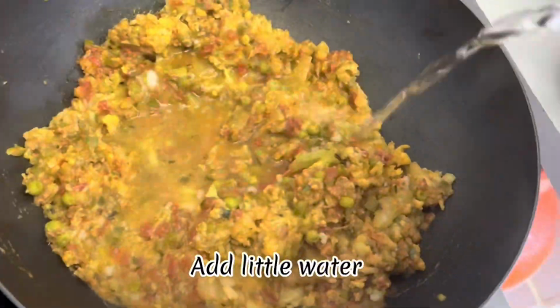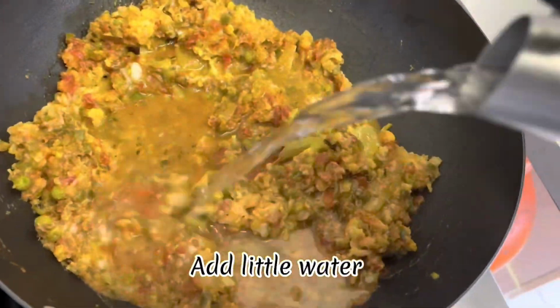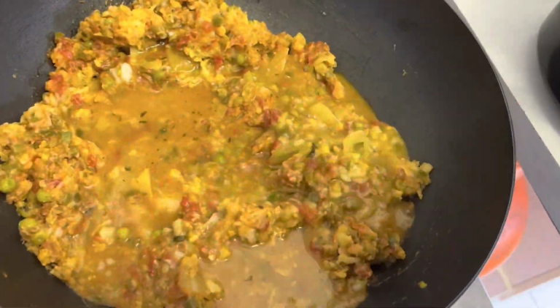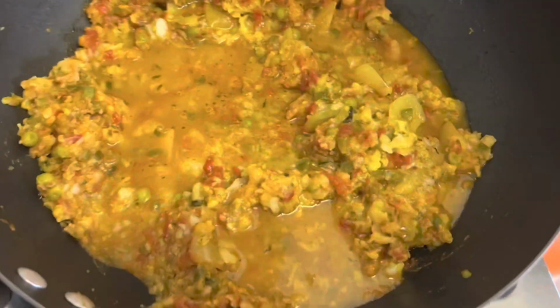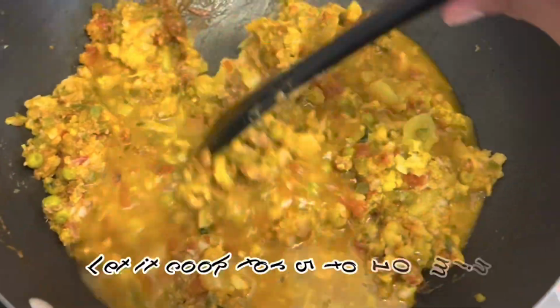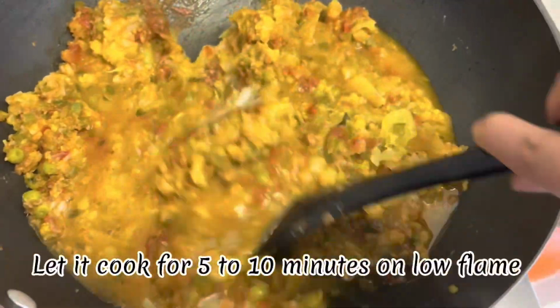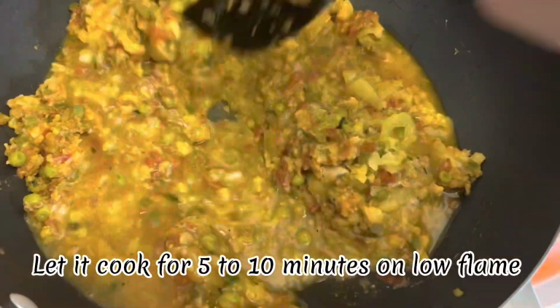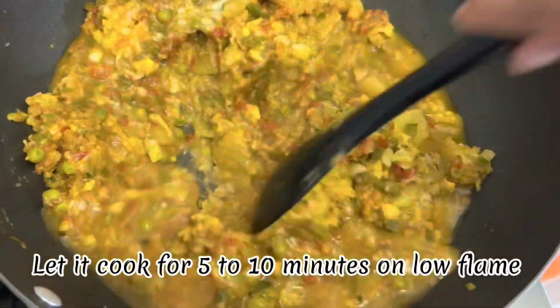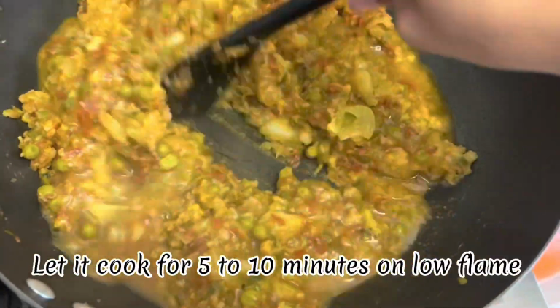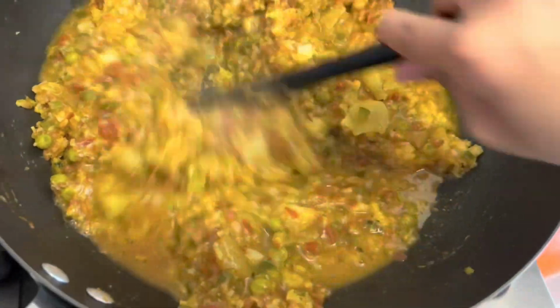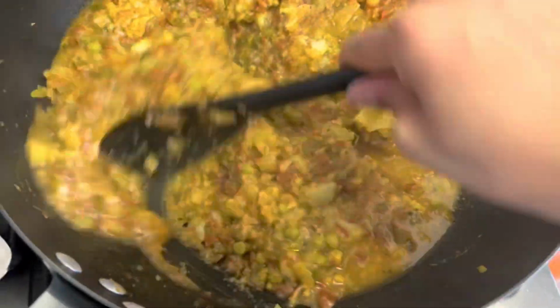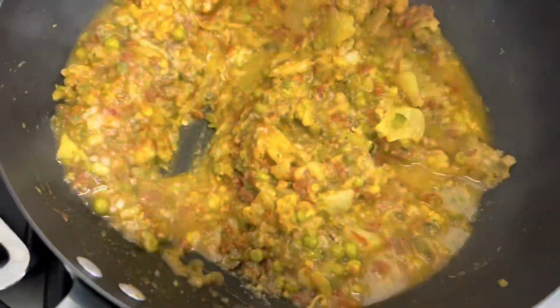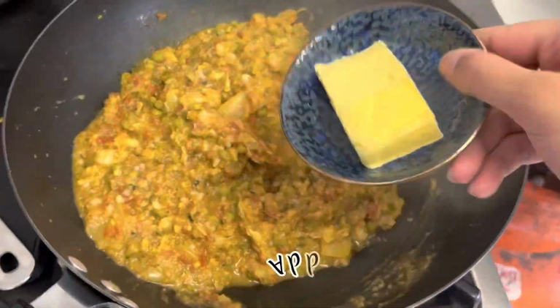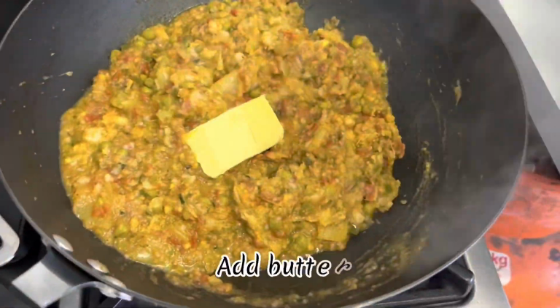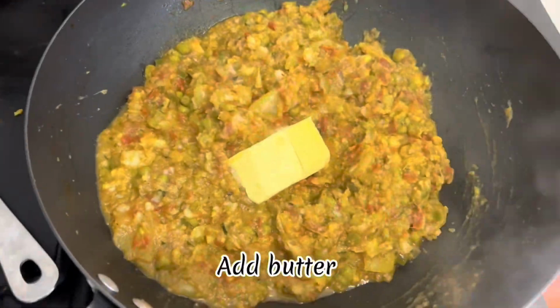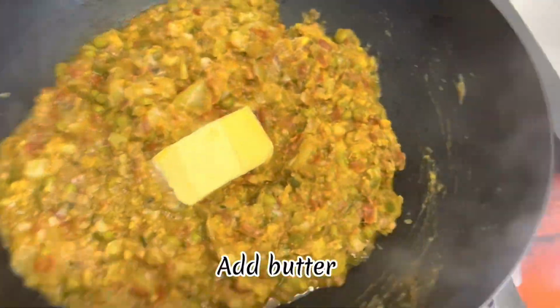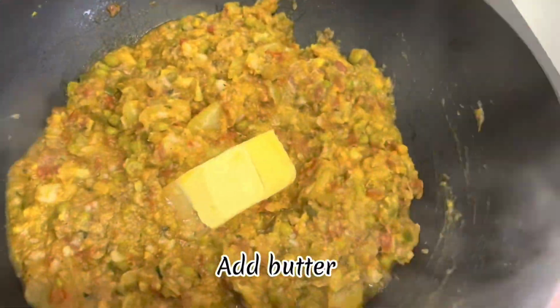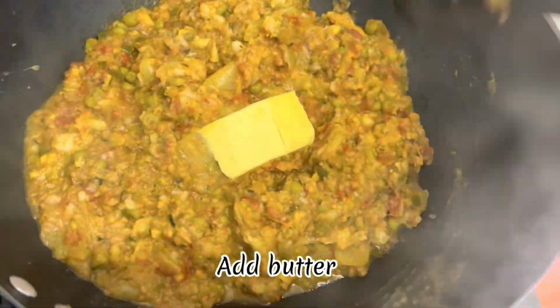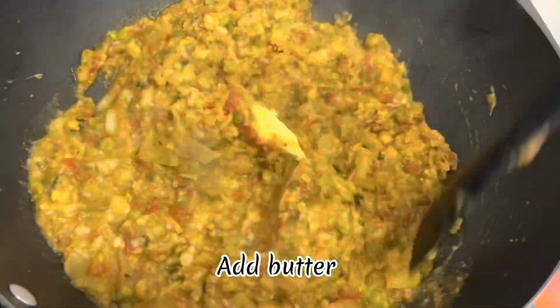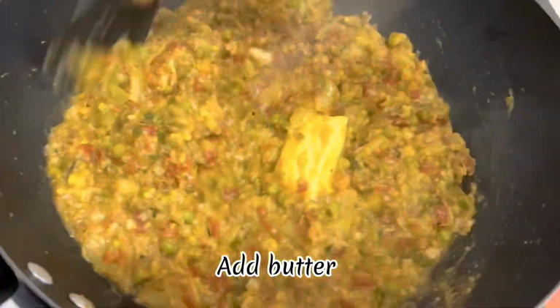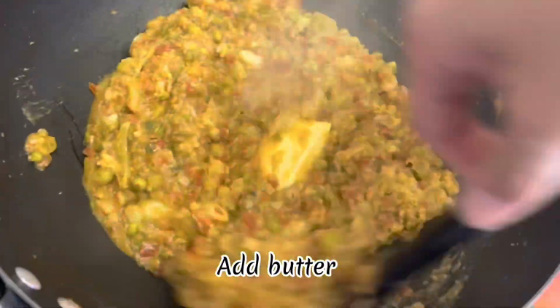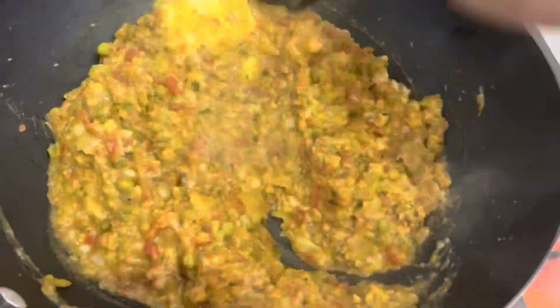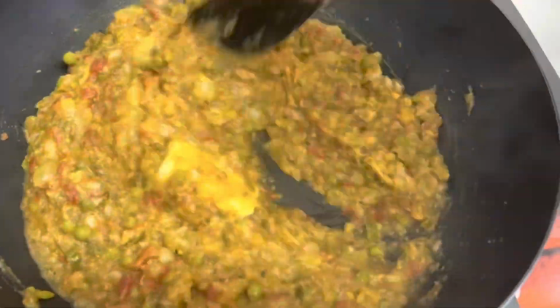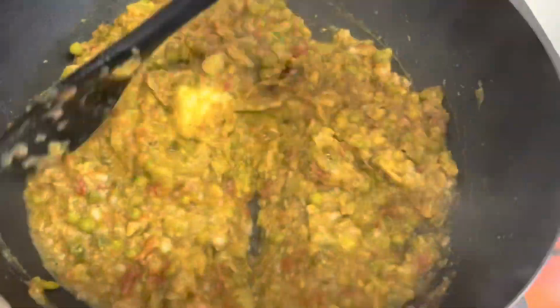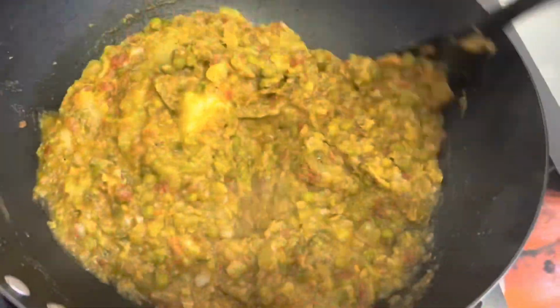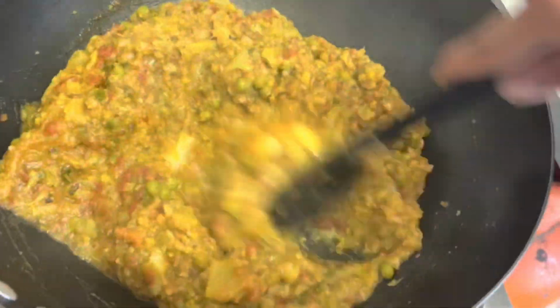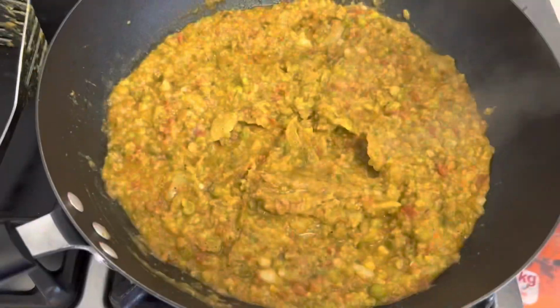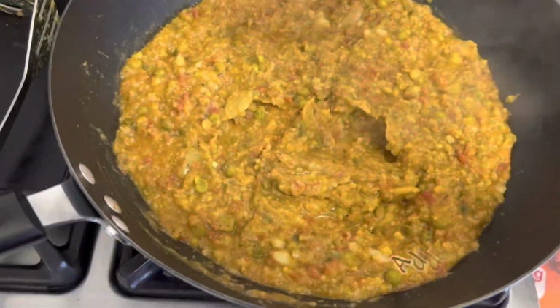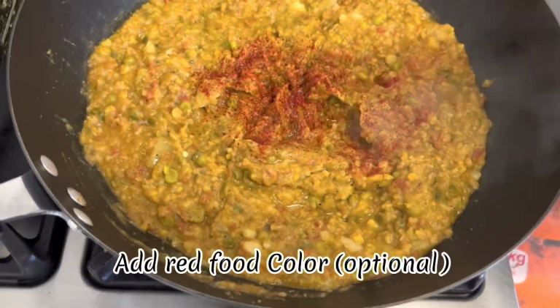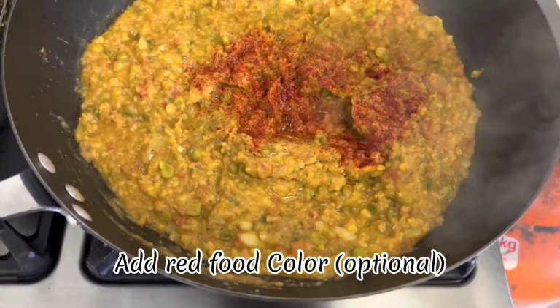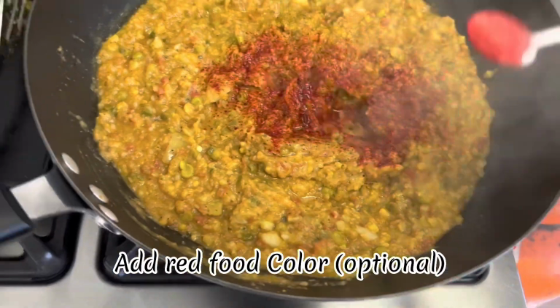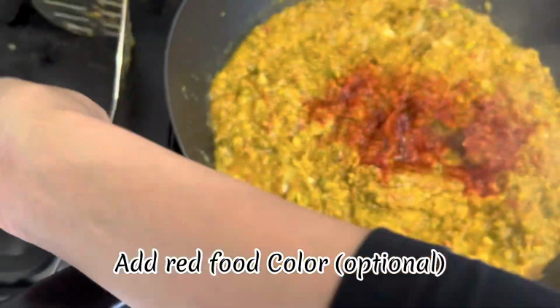Add a little water and let it cook for about five to ten minutes. Now you can add in butter and mix everything properly. Add in food color — it's totally optional.